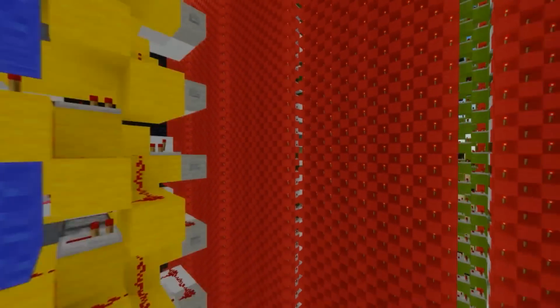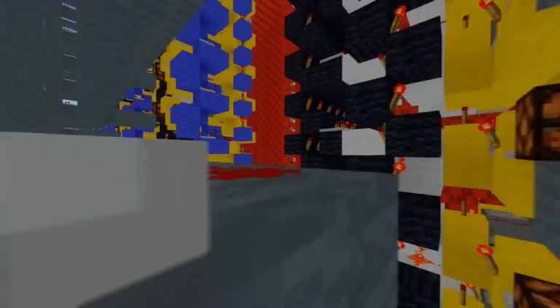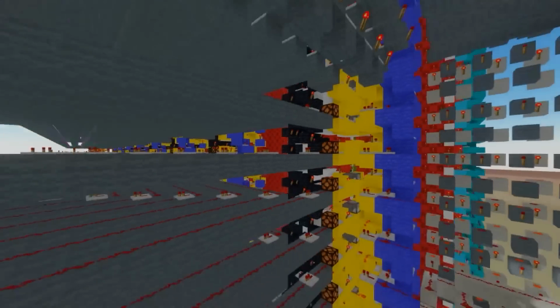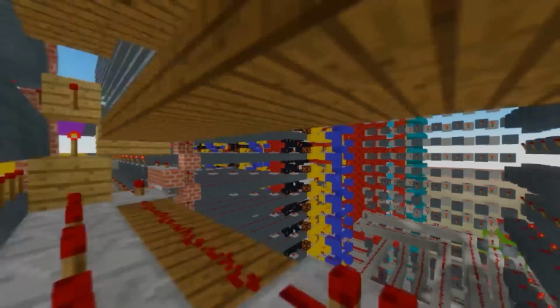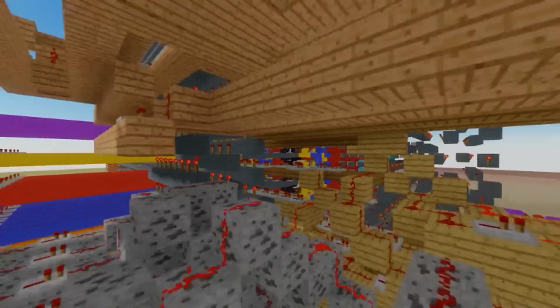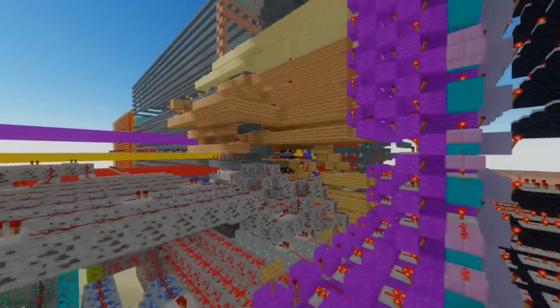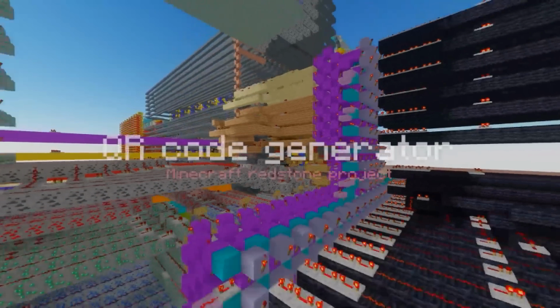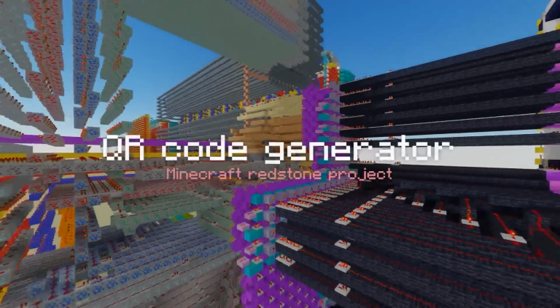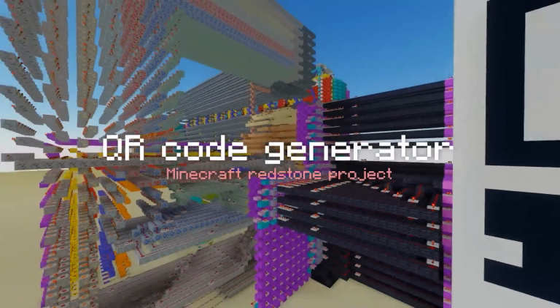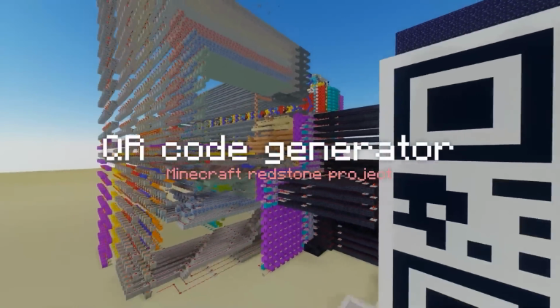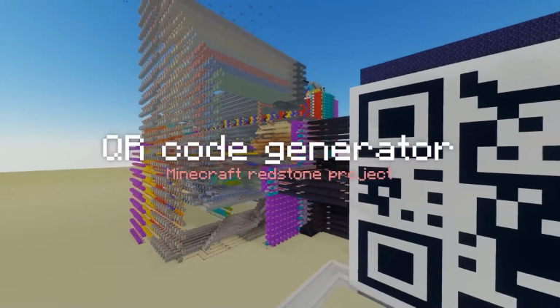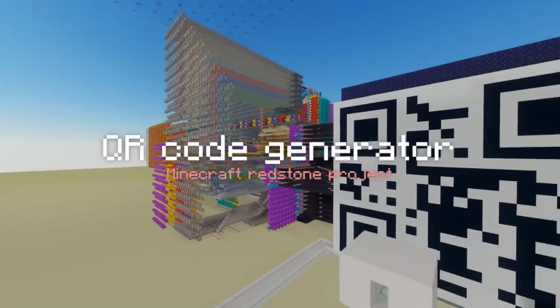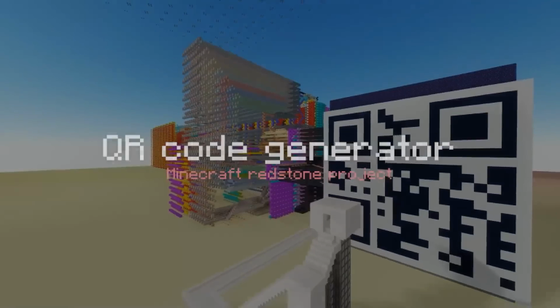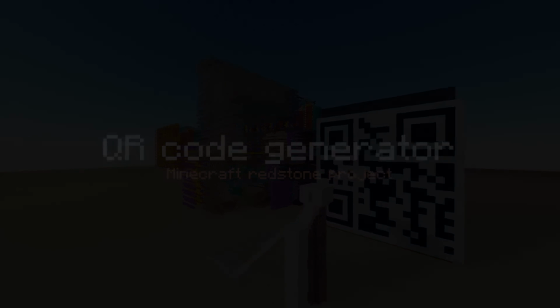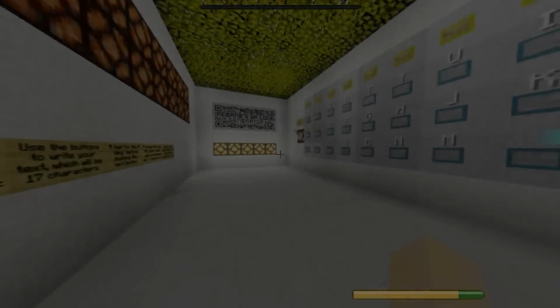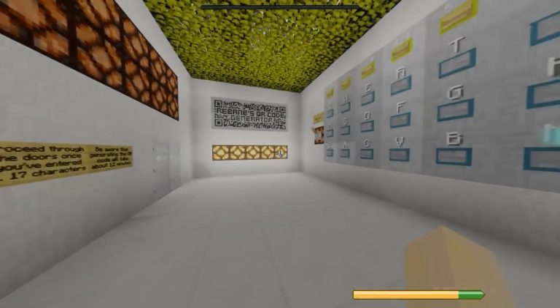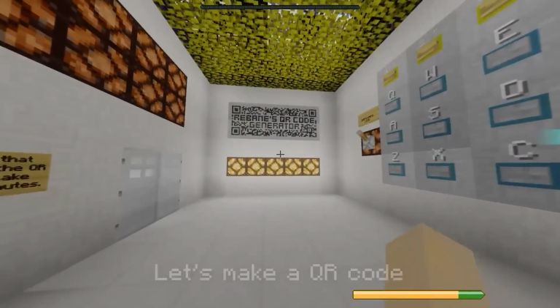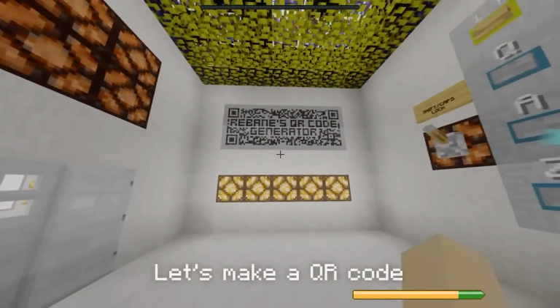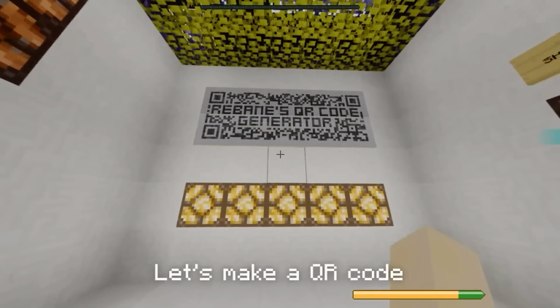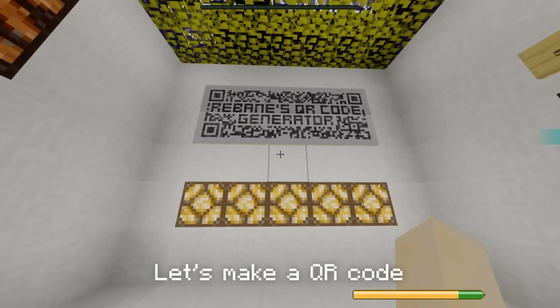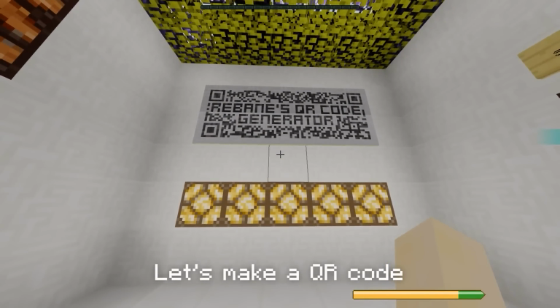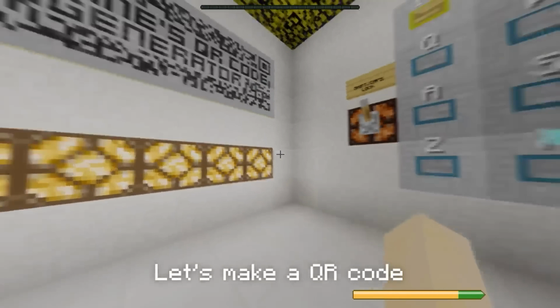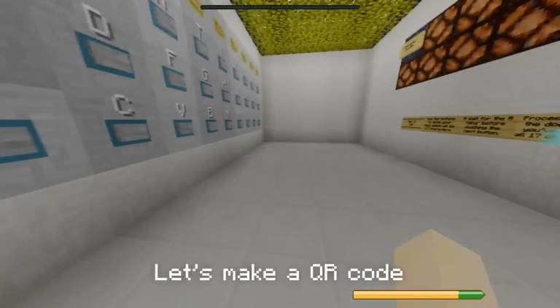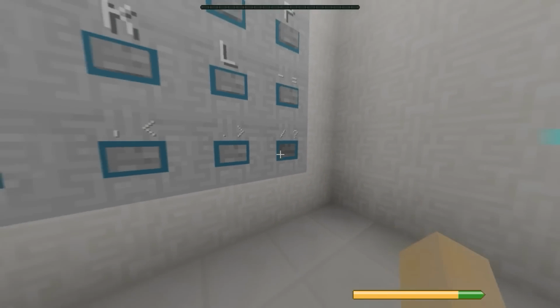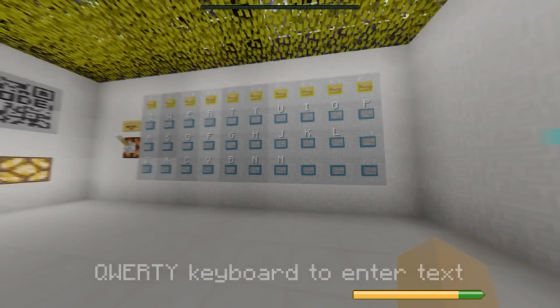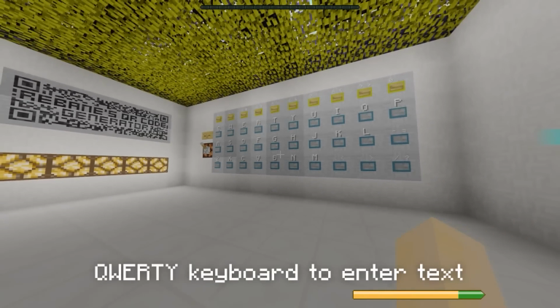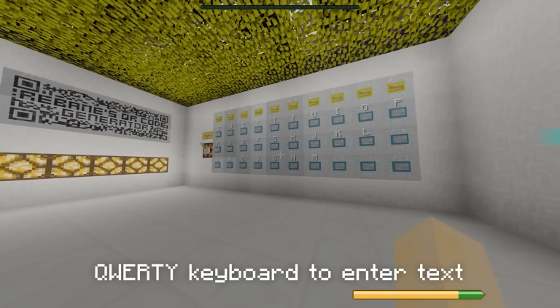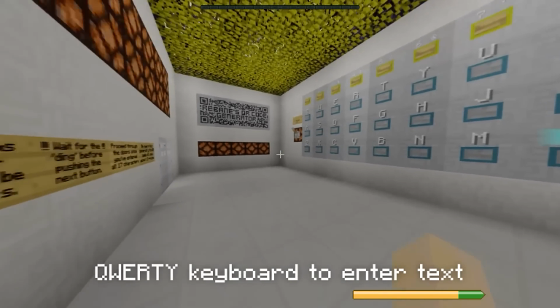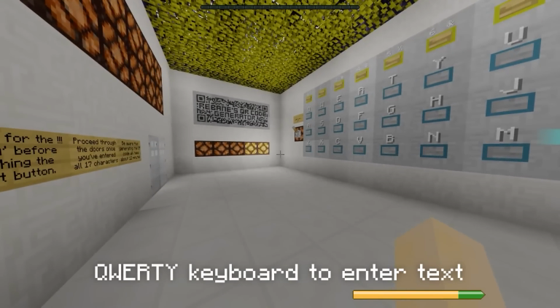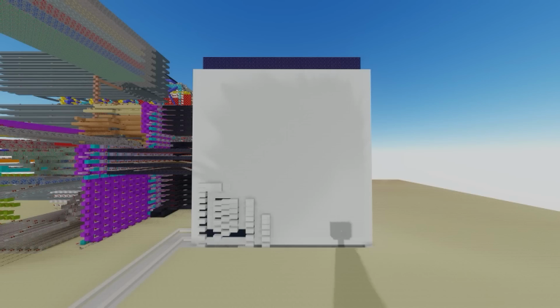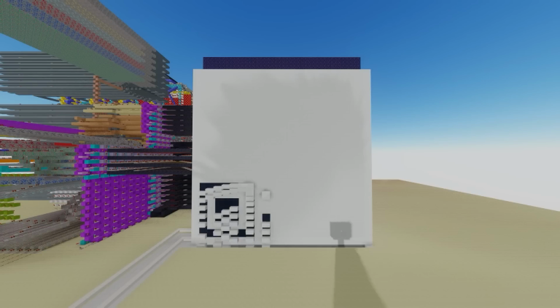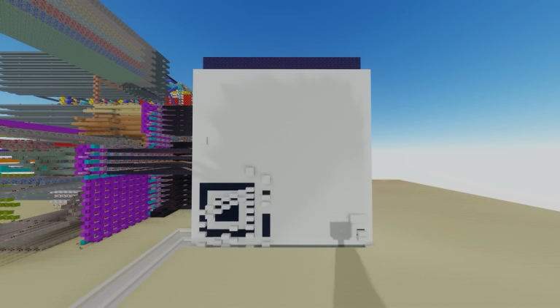Speaking of crazy, player Rebane2001 has made a QR generator in Minecraft using only Redstone. You give it a phrase or a couple of characters, and it will convert that into a QR code using only Redstone. If you want to try it out for yourself, there's a map download link in the description.